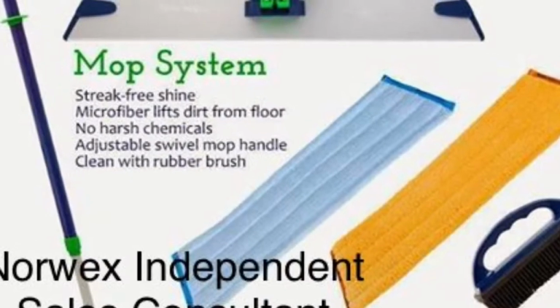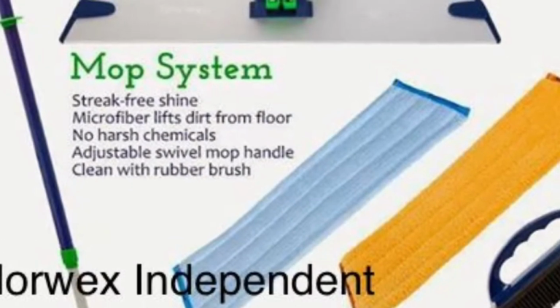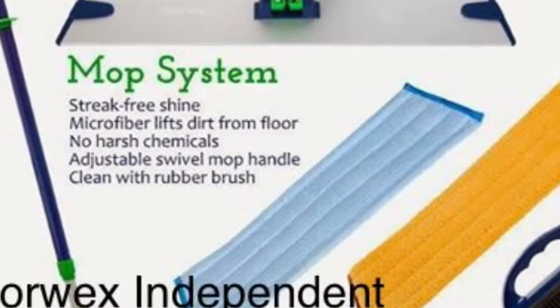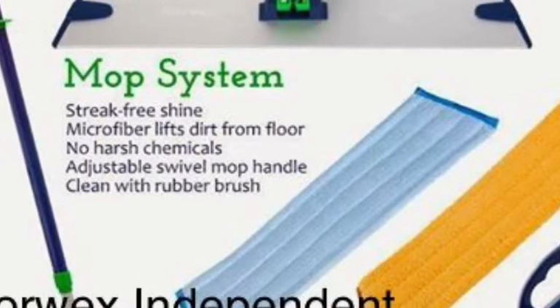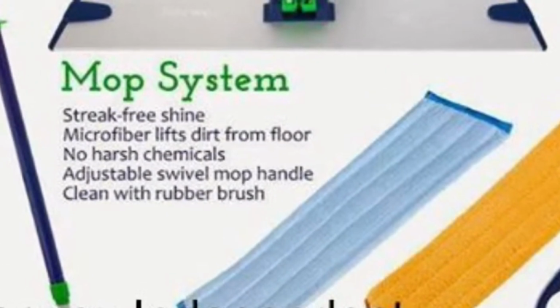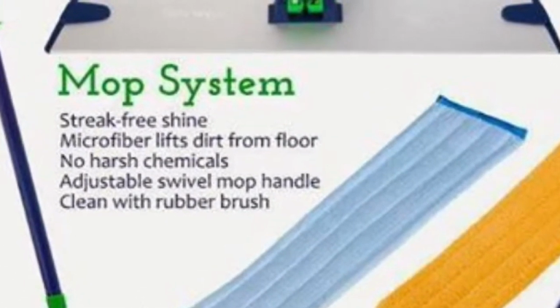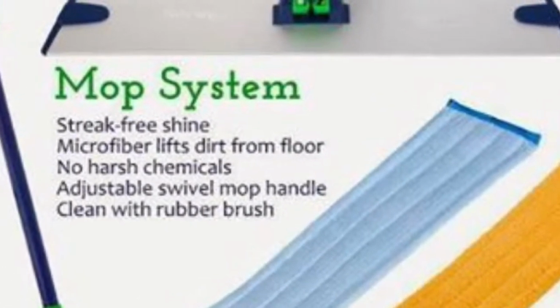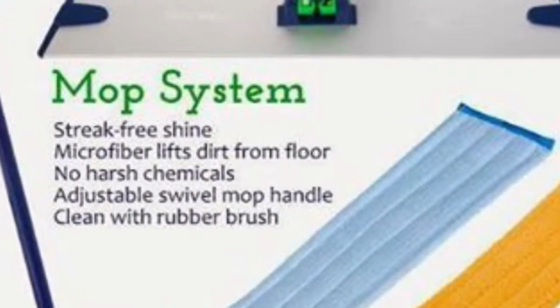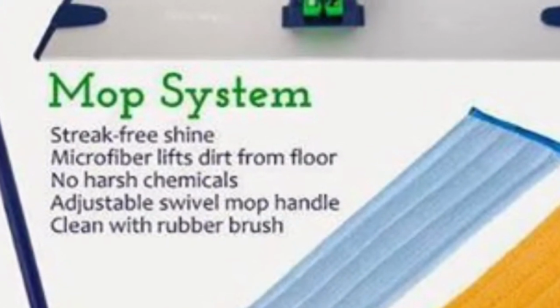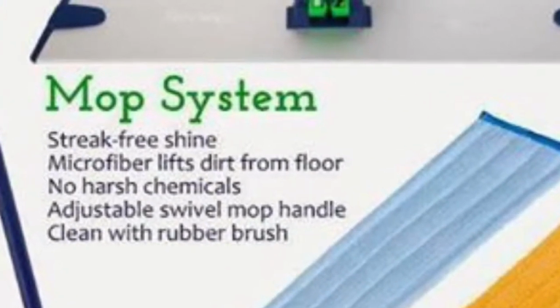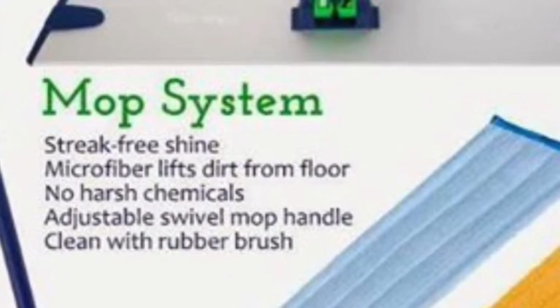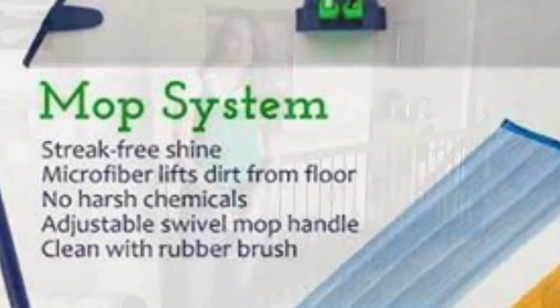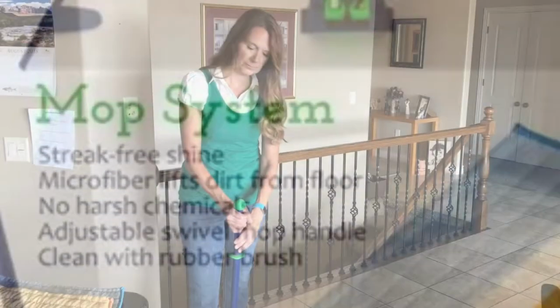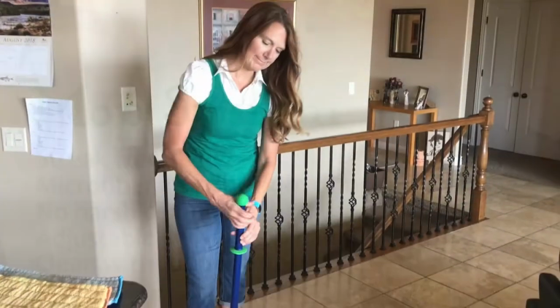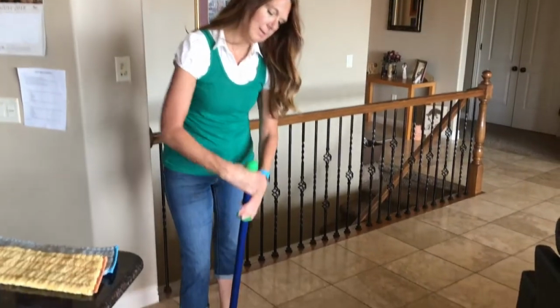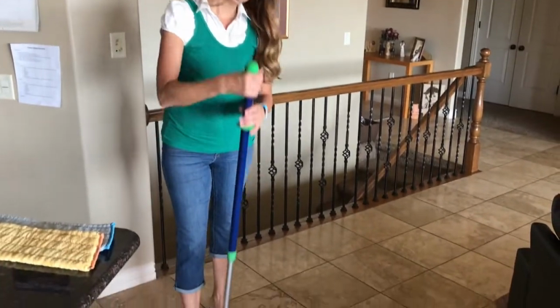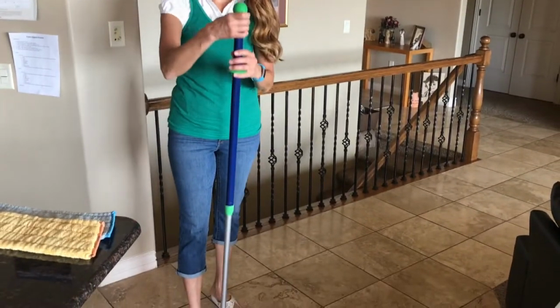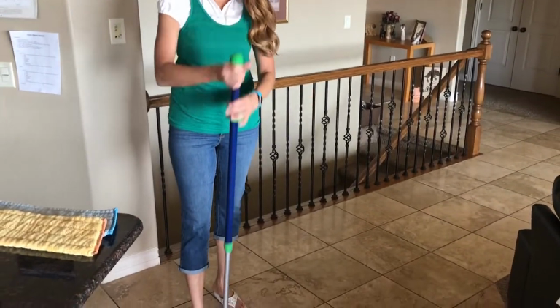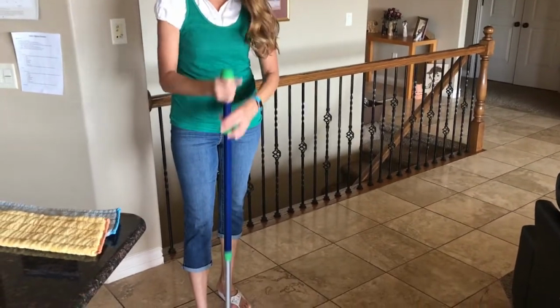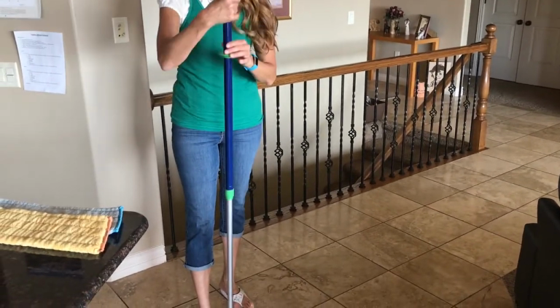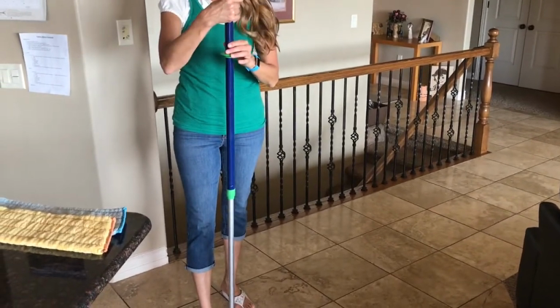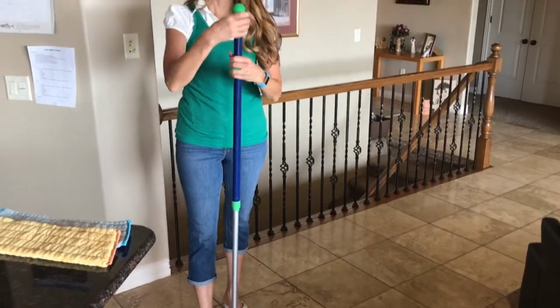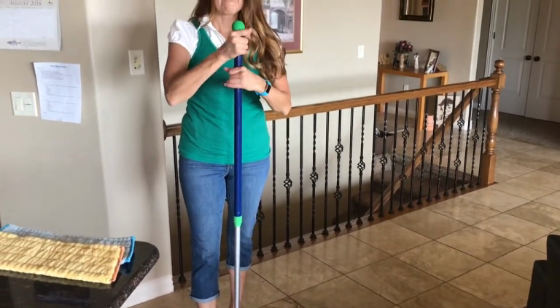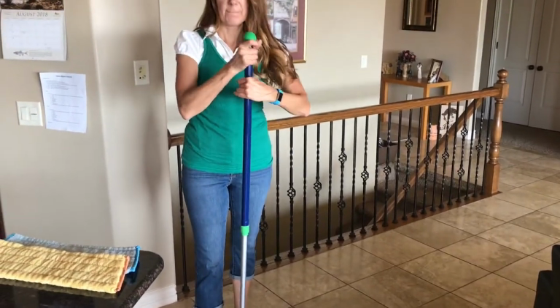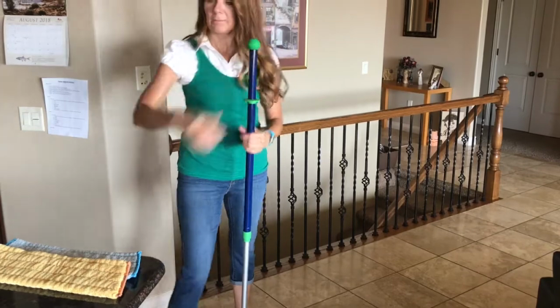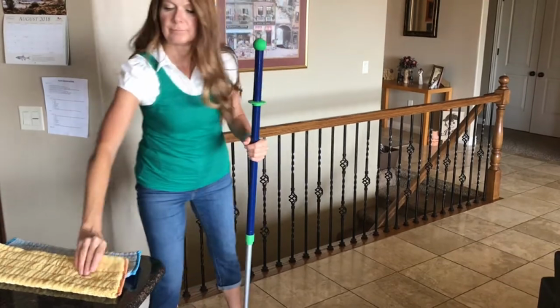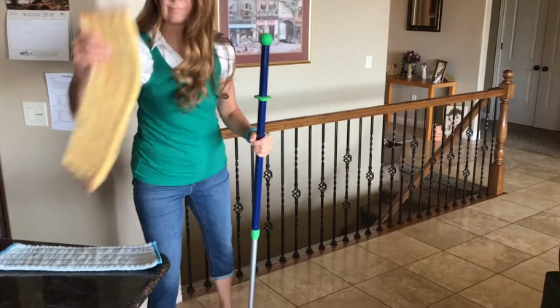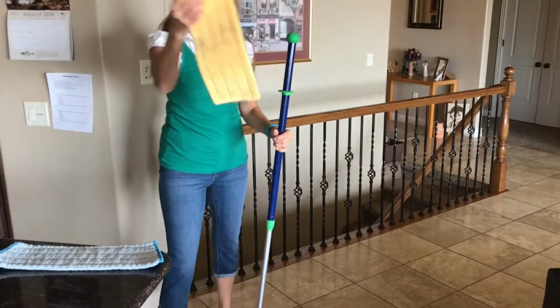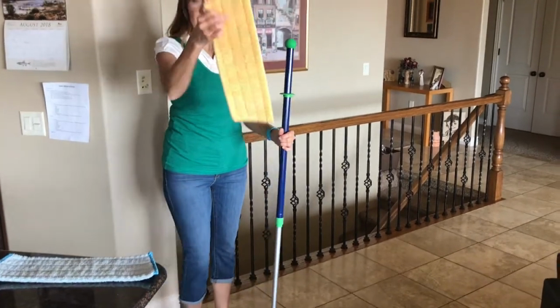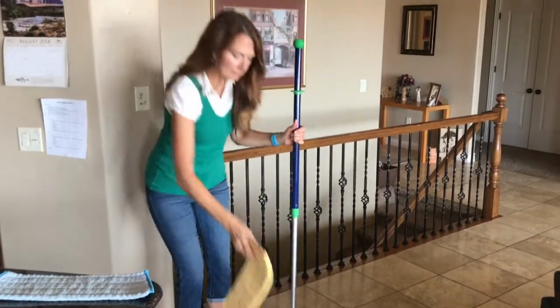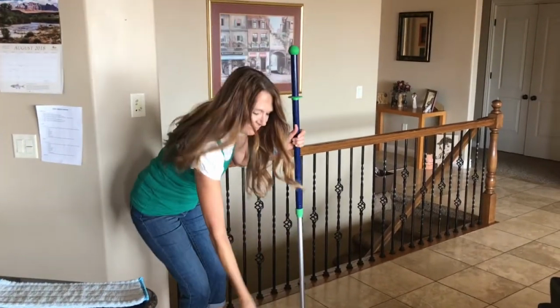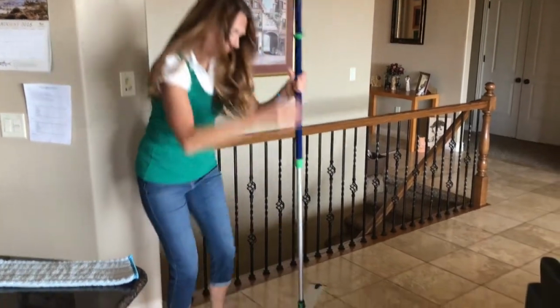I love my Norwex mop system. I'm going to show you how it works now. It has different parts to it and as you can see the handle adjusts up and down — great for back problems. It really is so simple to use.